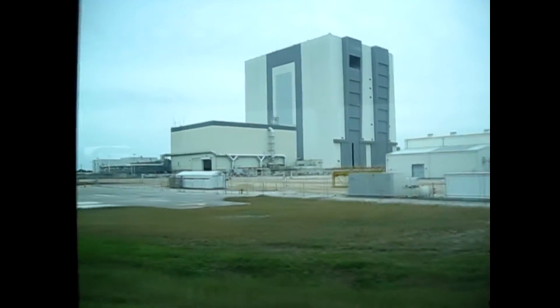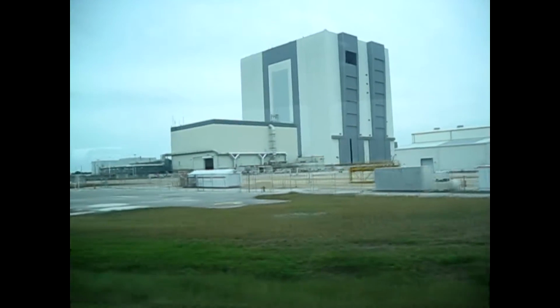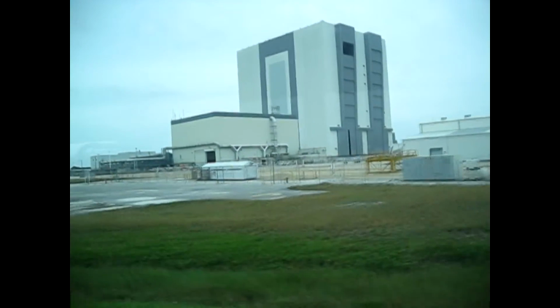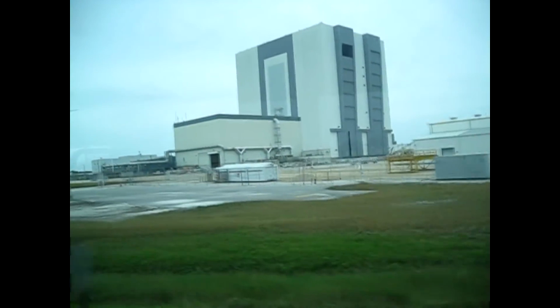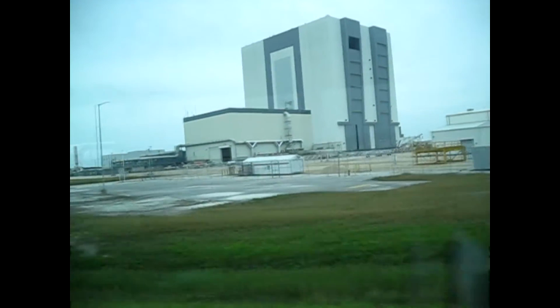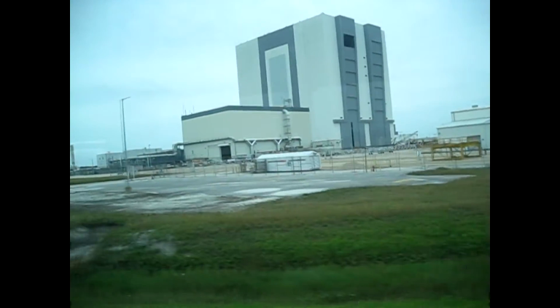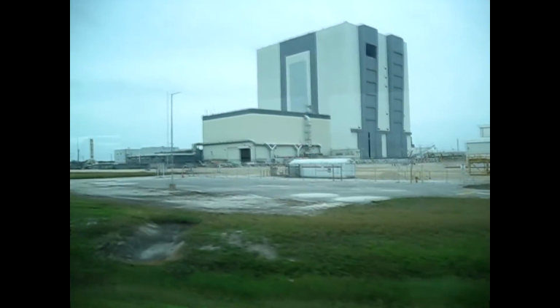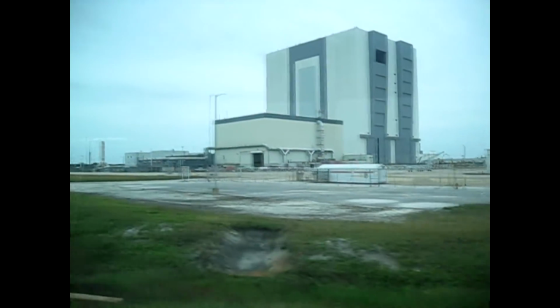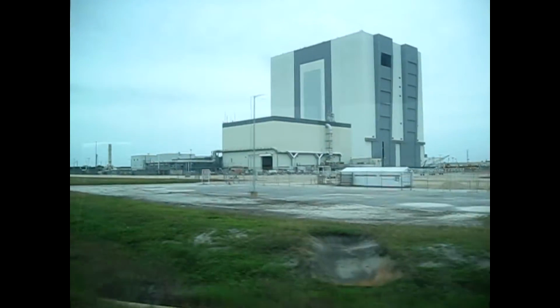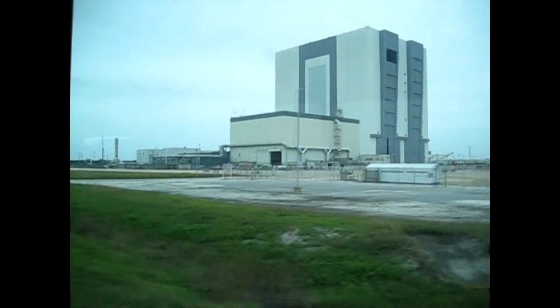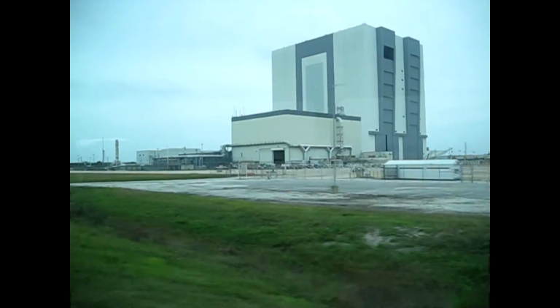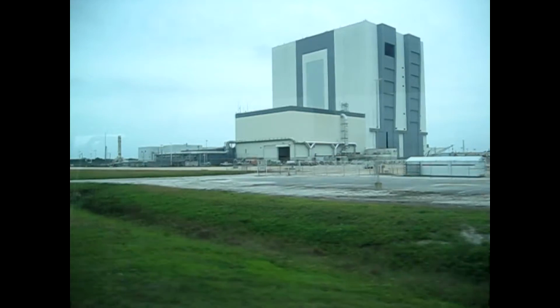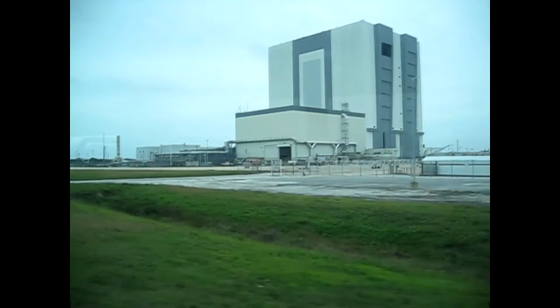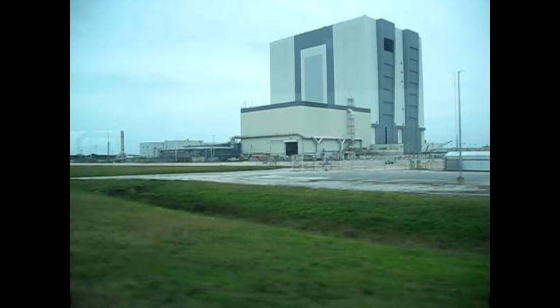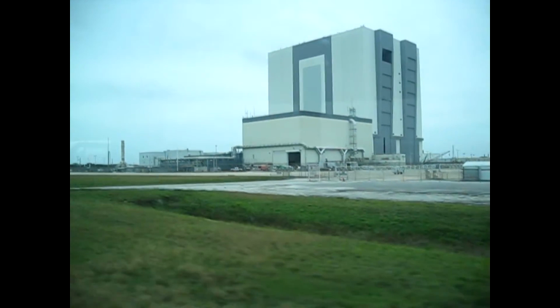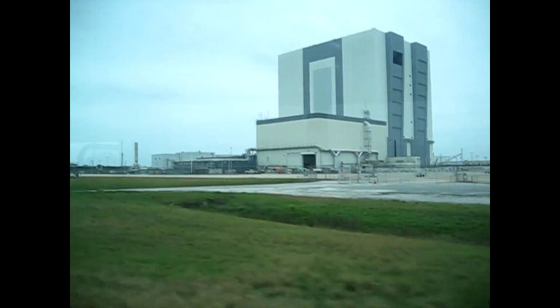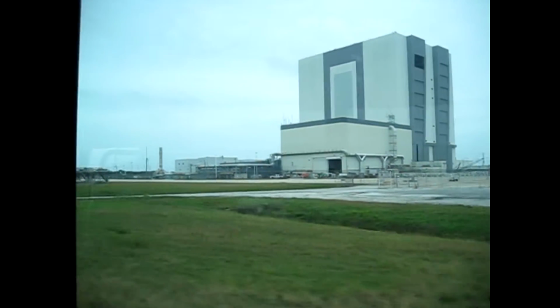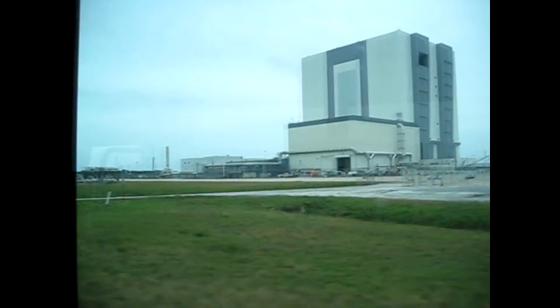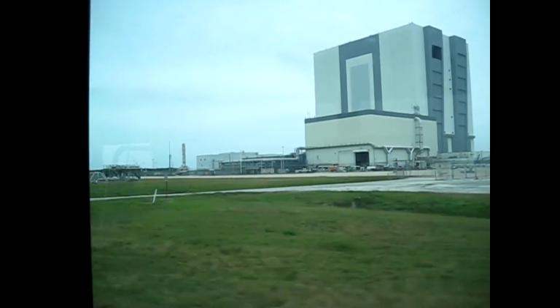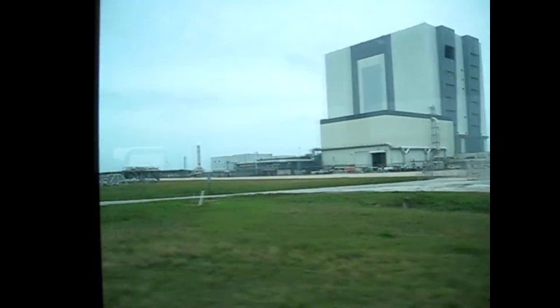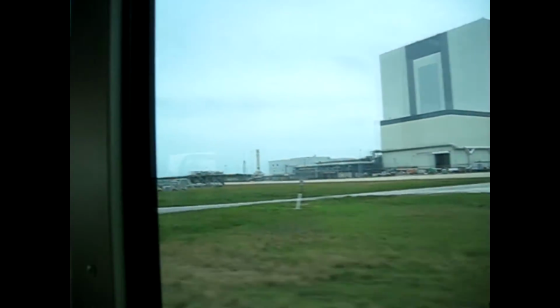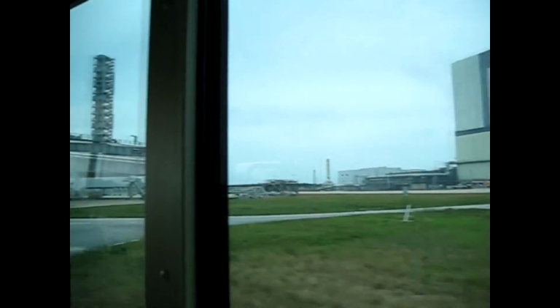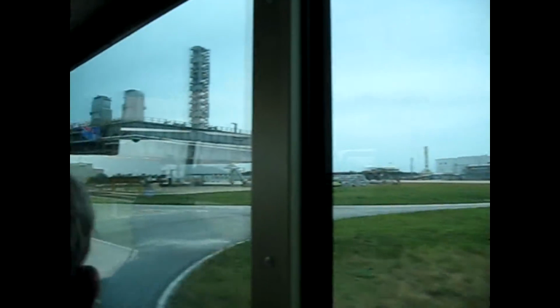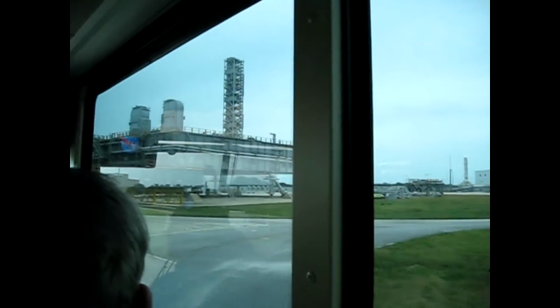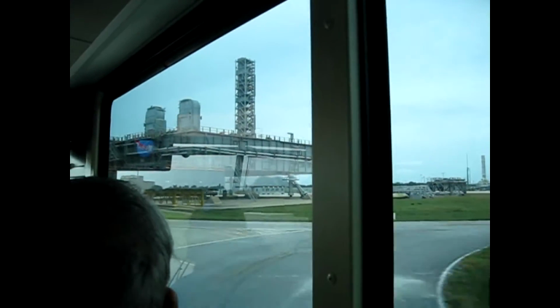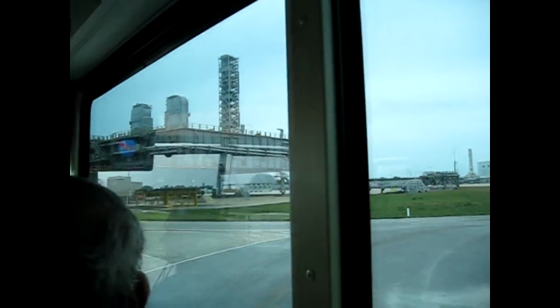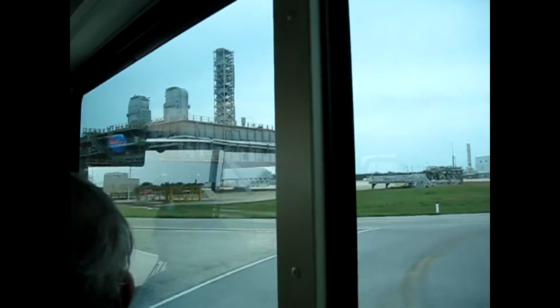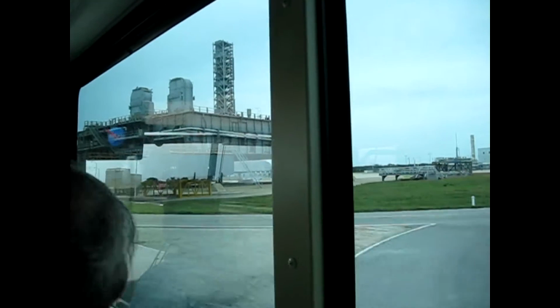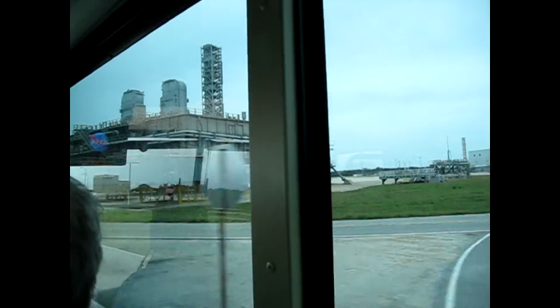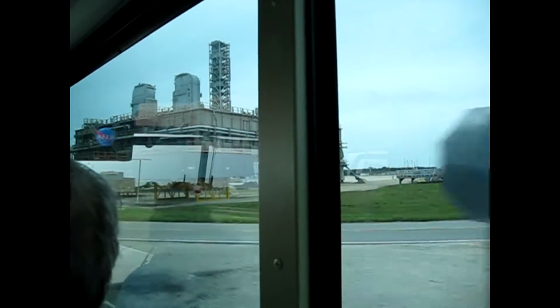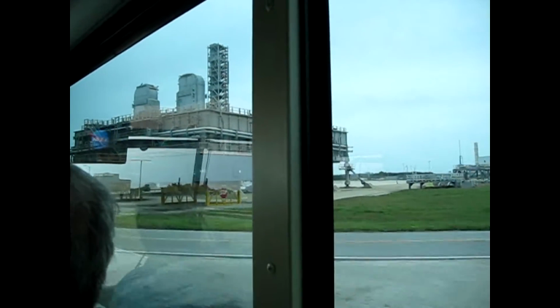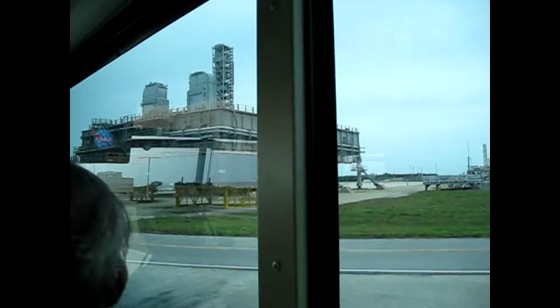You'll notice there's only six pedestals that hold this whole thing up. These are the same type of pedestals they have in the vehicle assembly building.